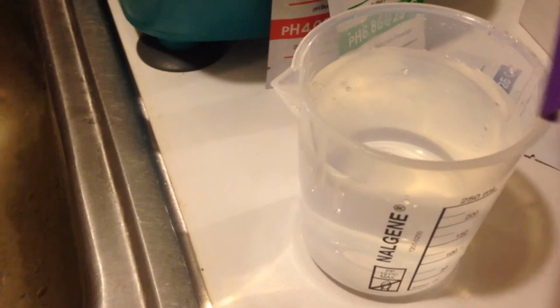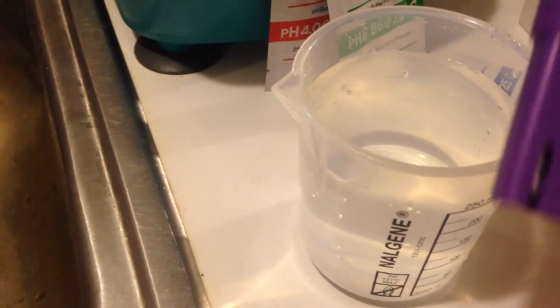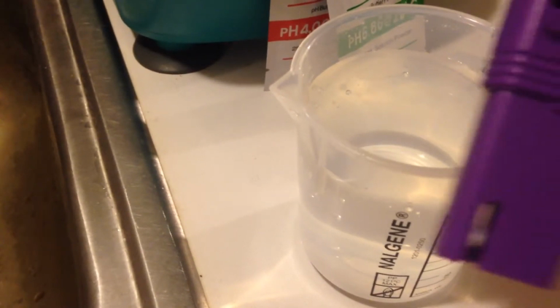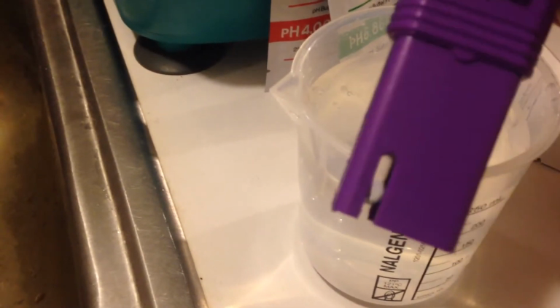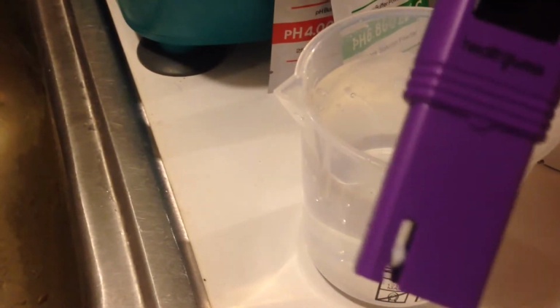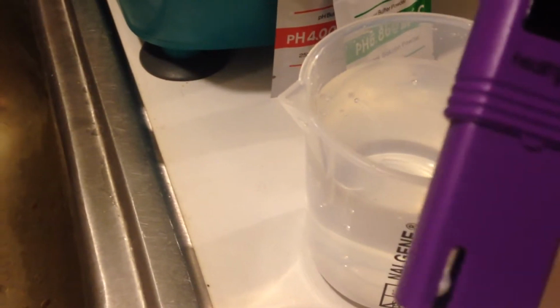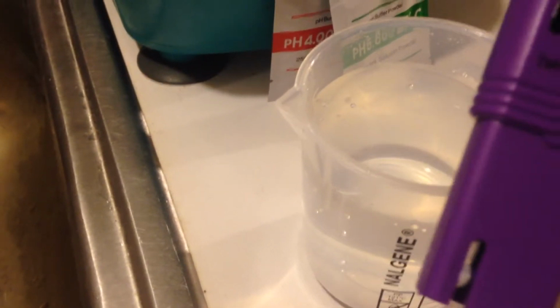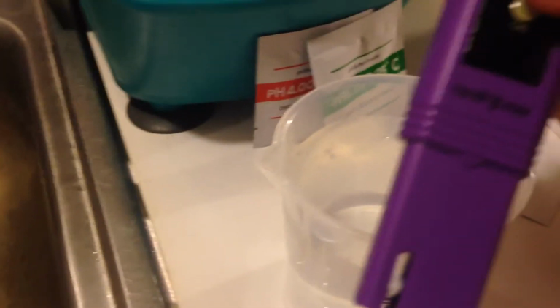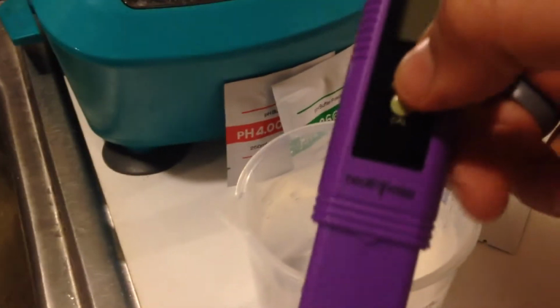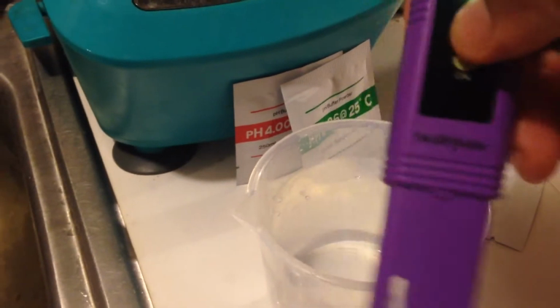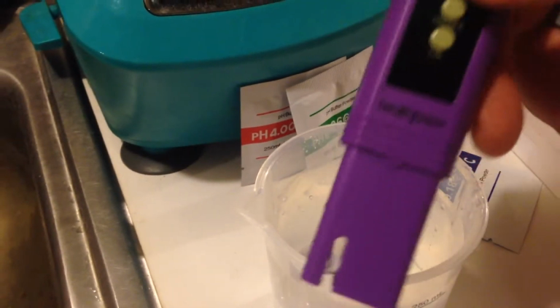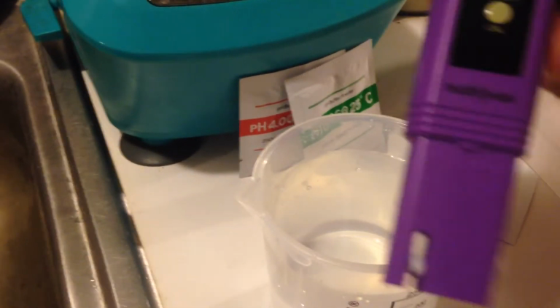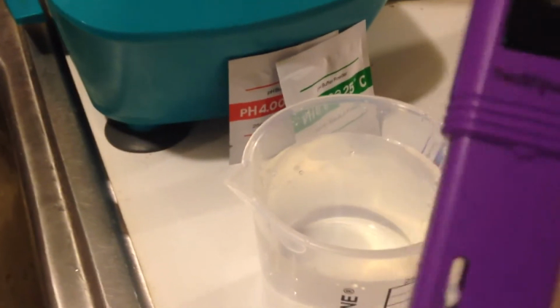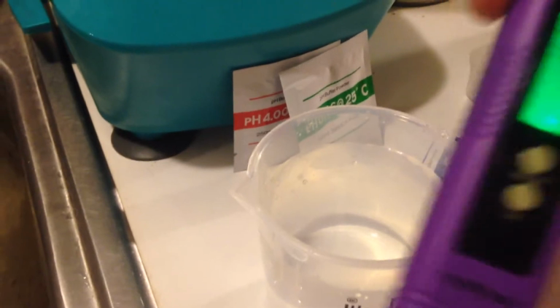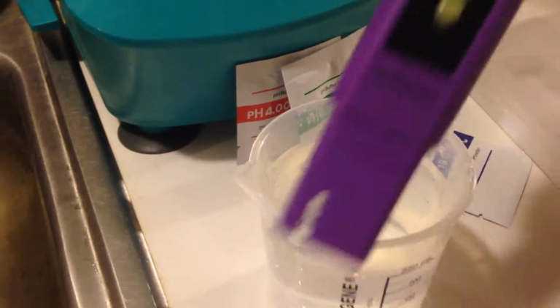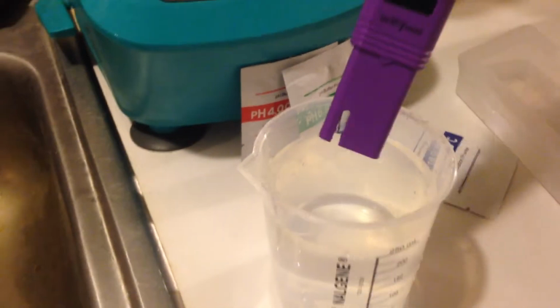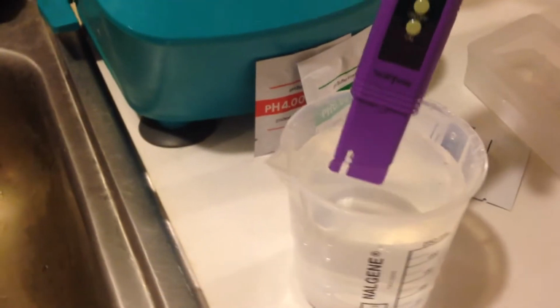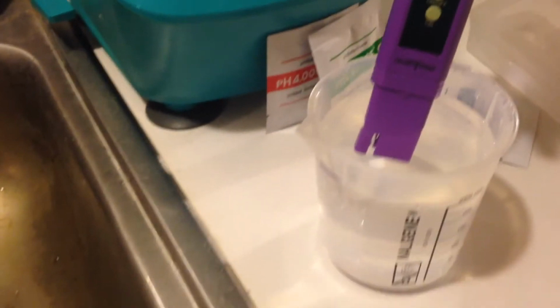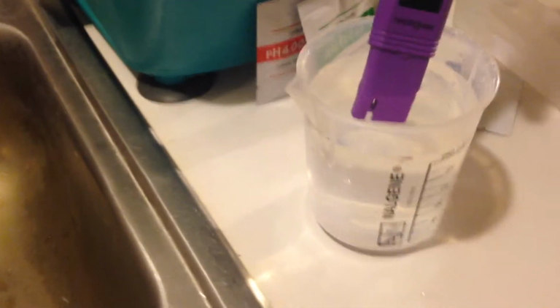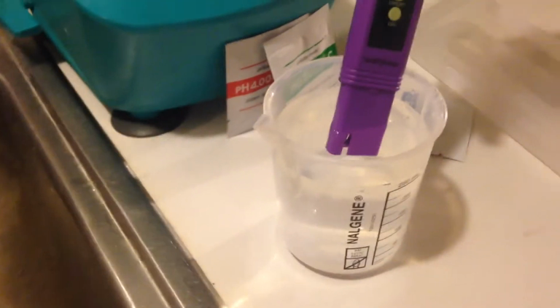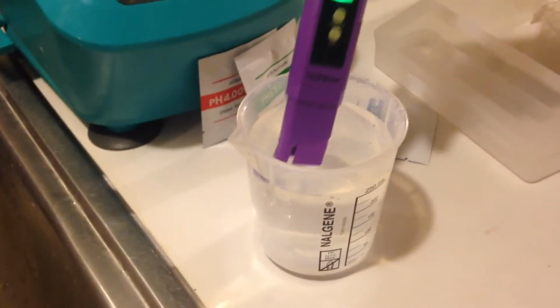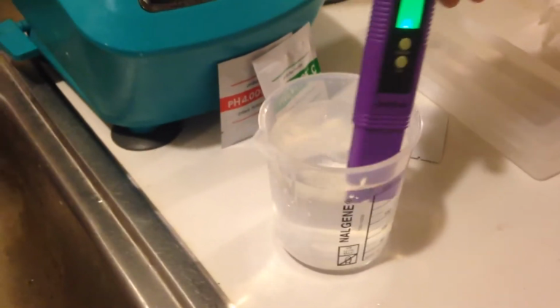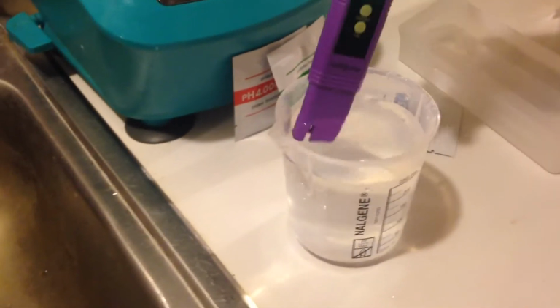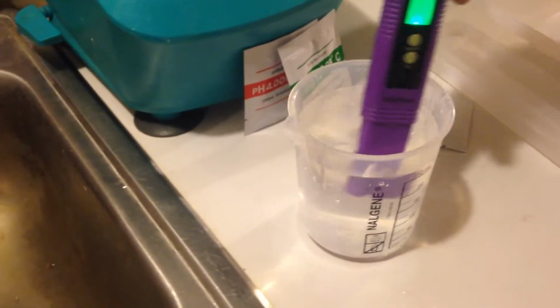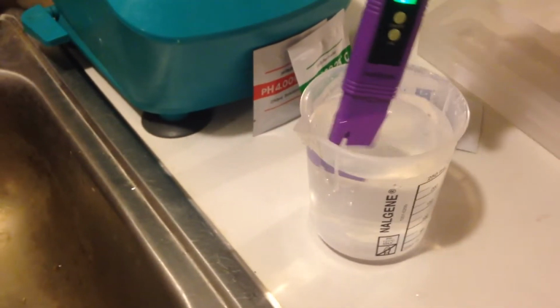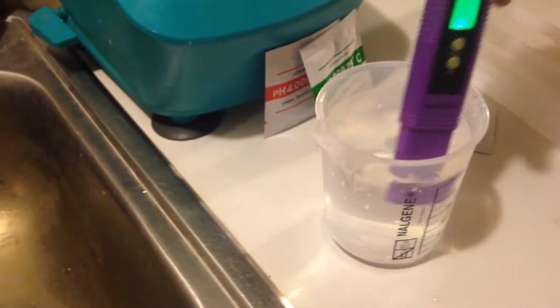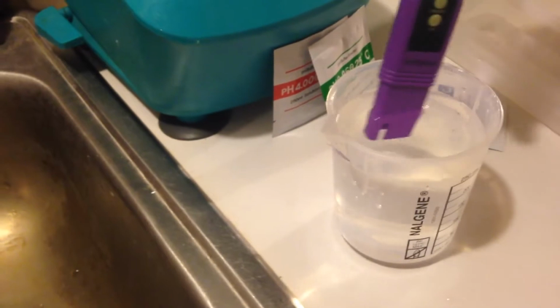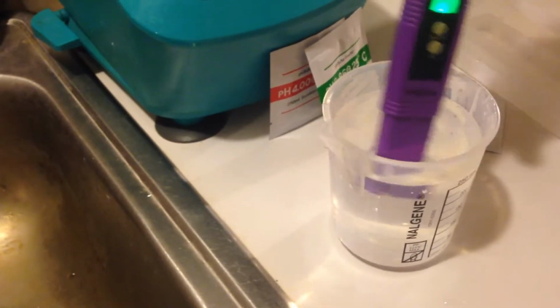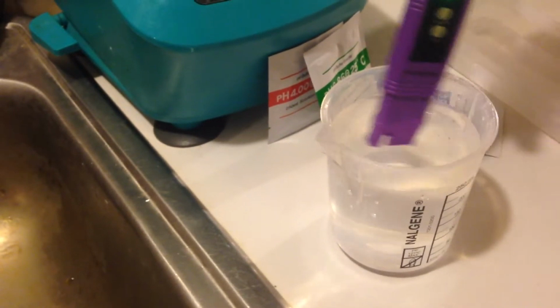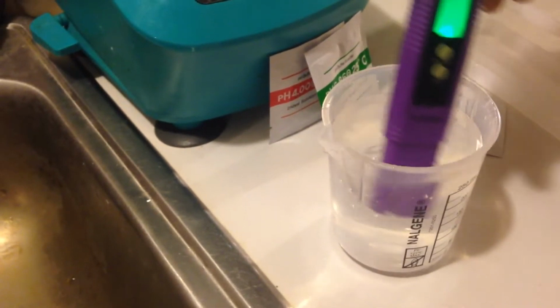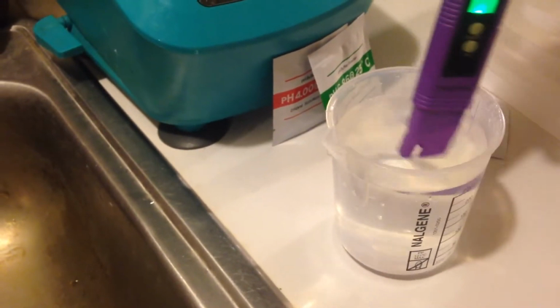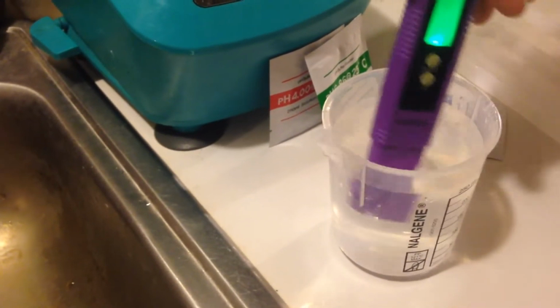All you do is take the cap off and then turn it on. Then I'm going to put it down in the water and see what my pH is. It takes a few minutes to get a reading.